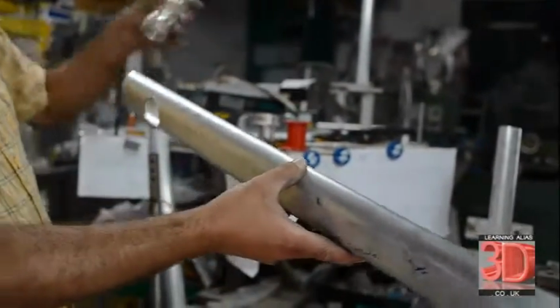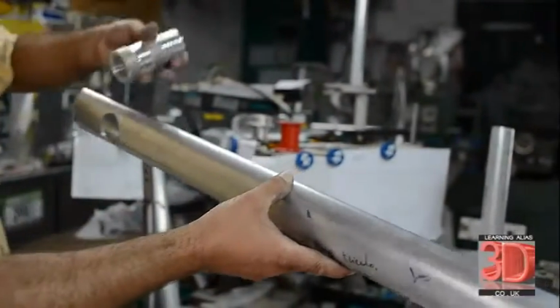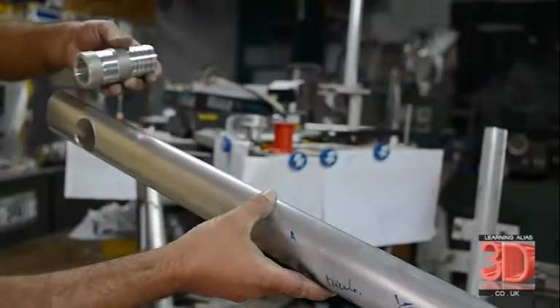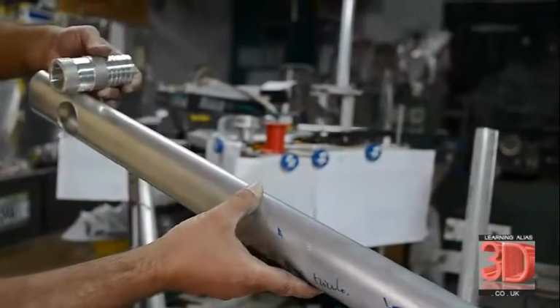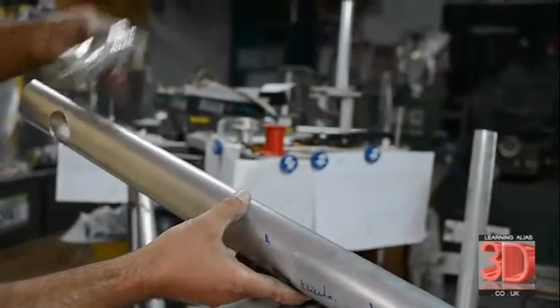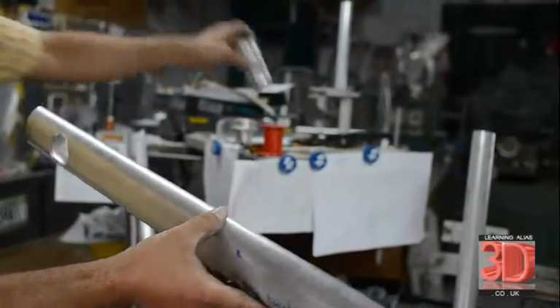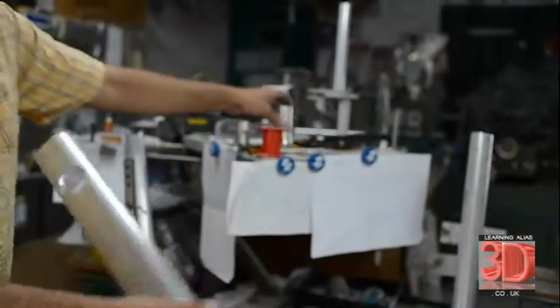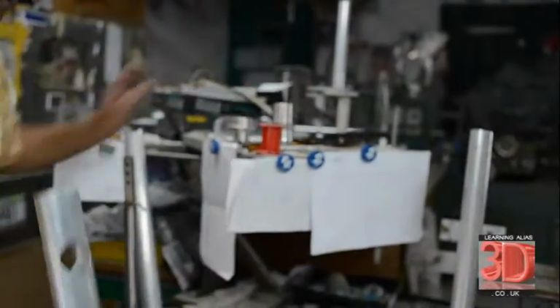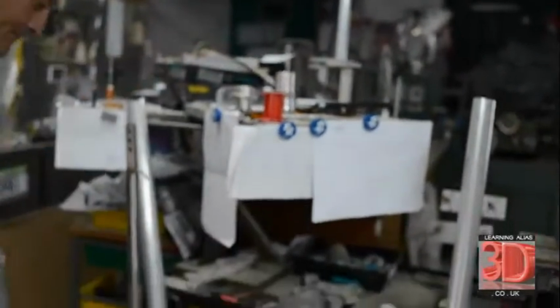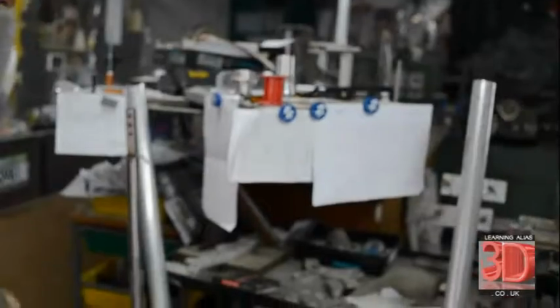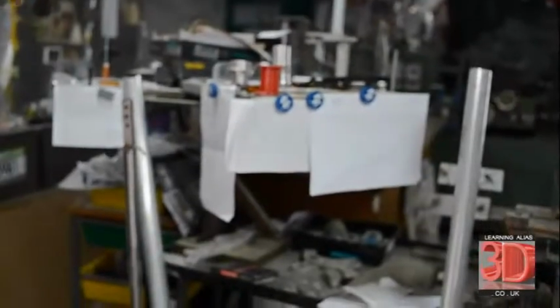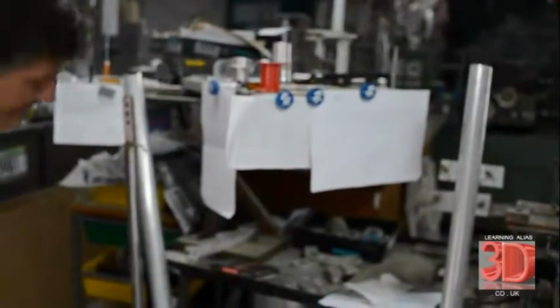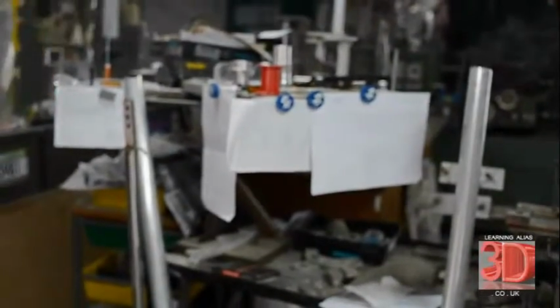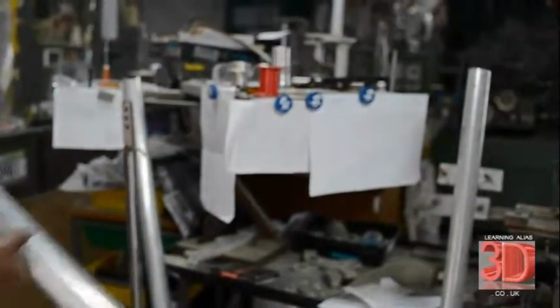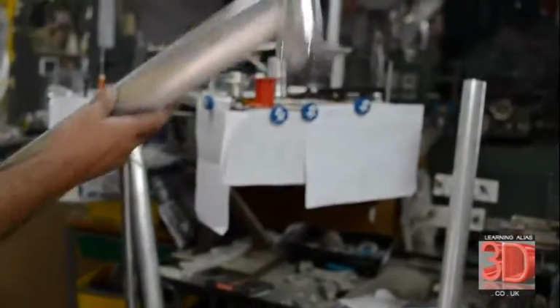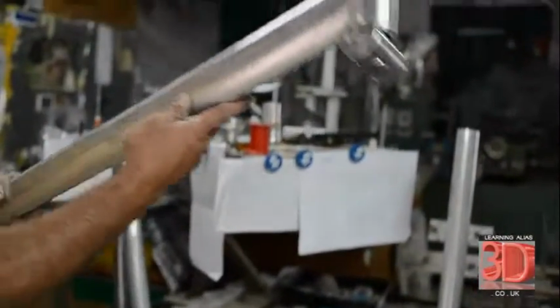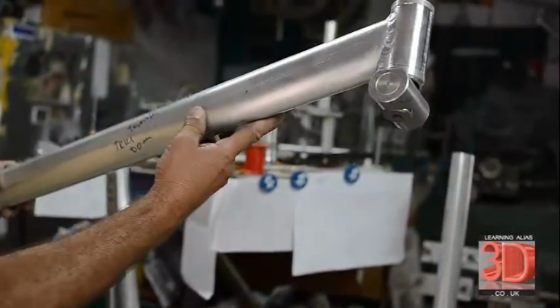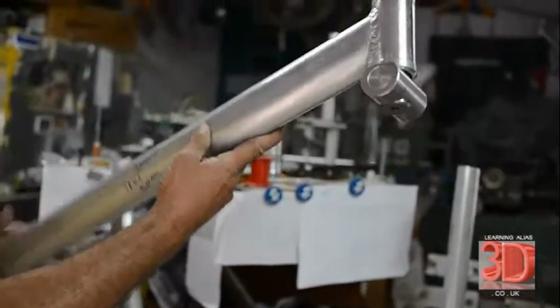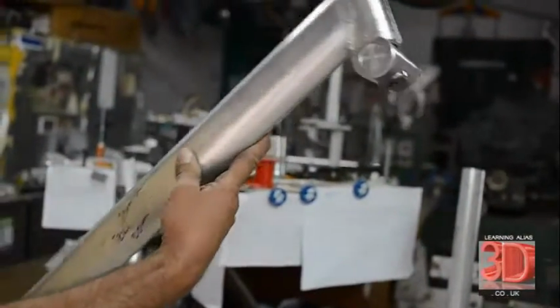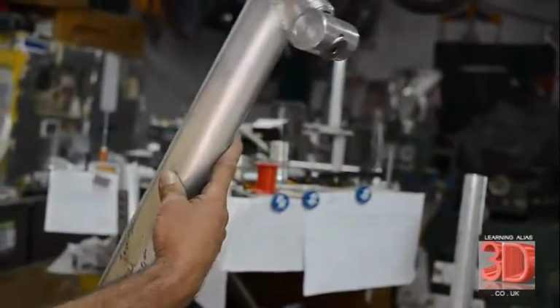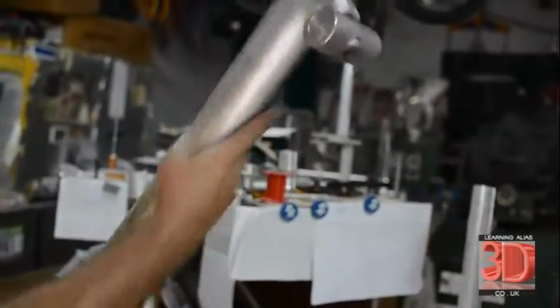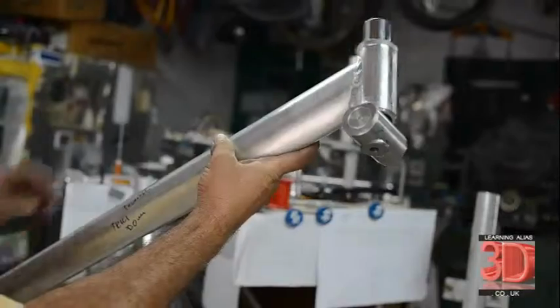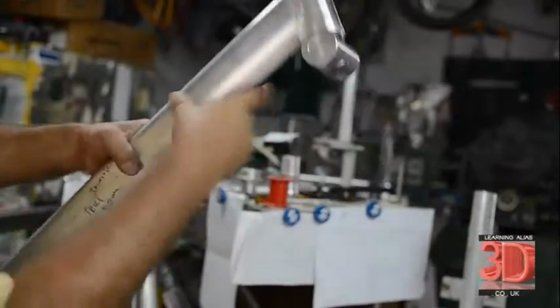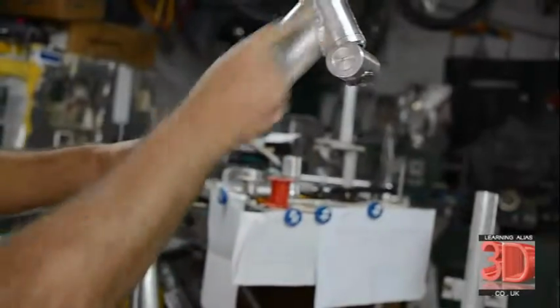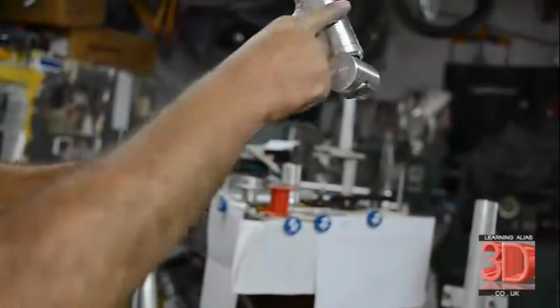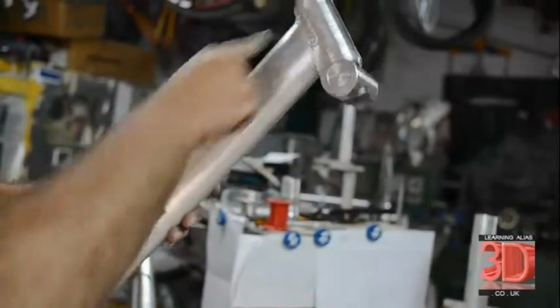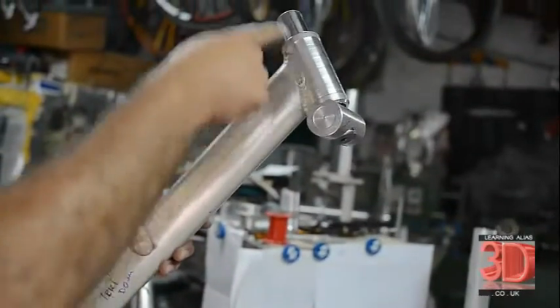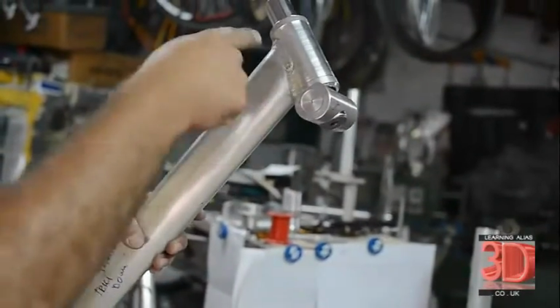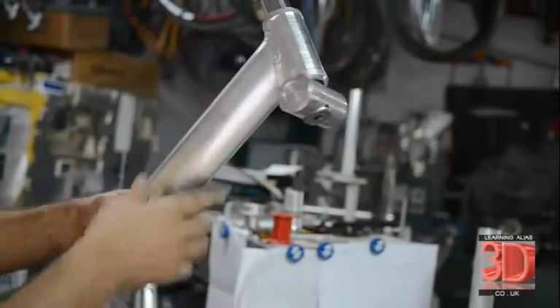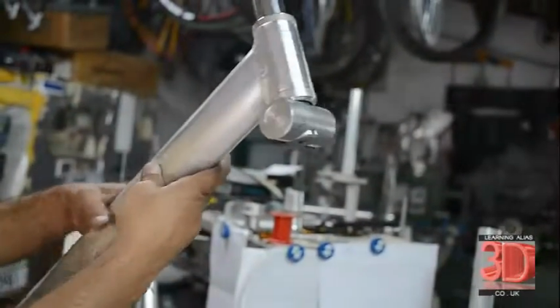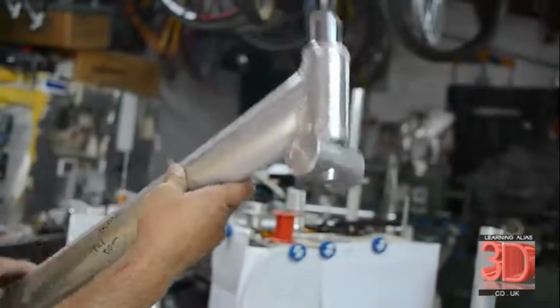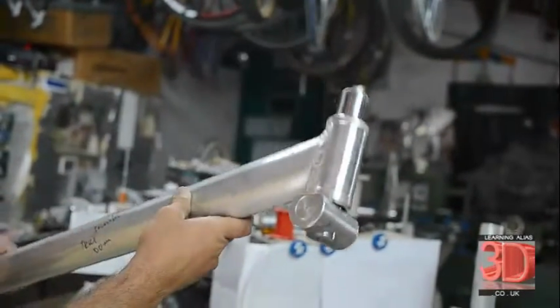Here's the rear axle bearing hub waiting to be welded in. And this is the very strong down tube which, as you can see, is already prepared as a sub-assembly welded.